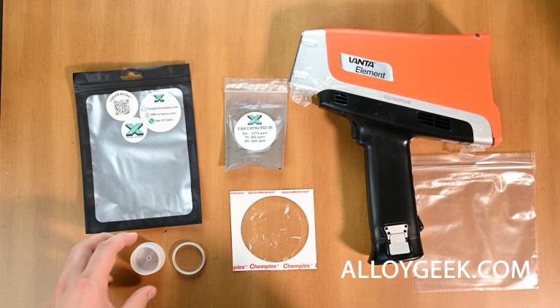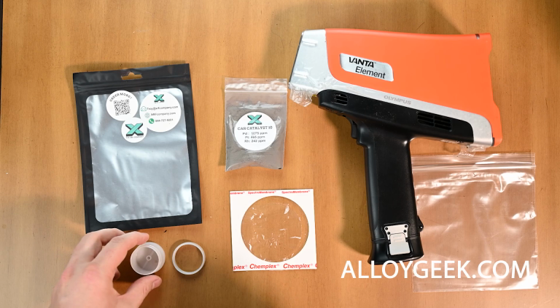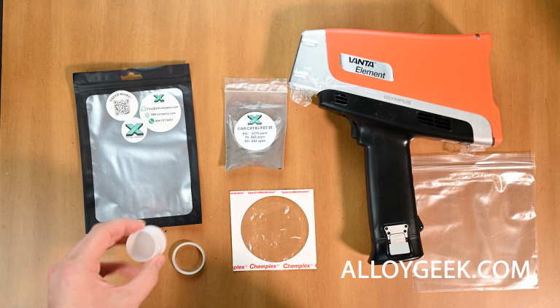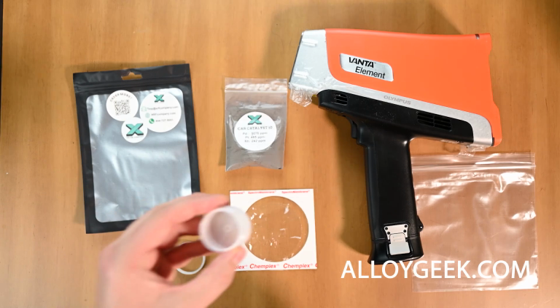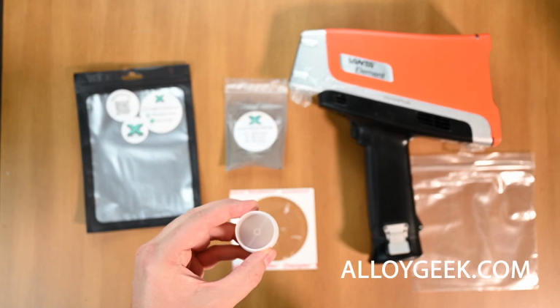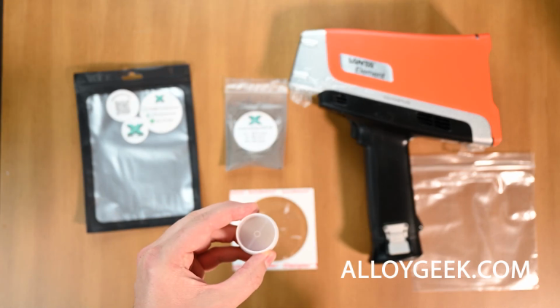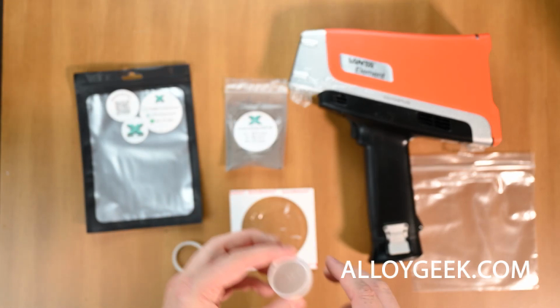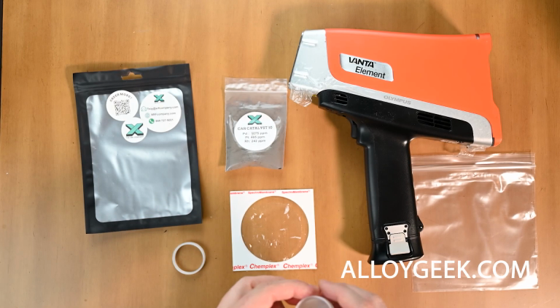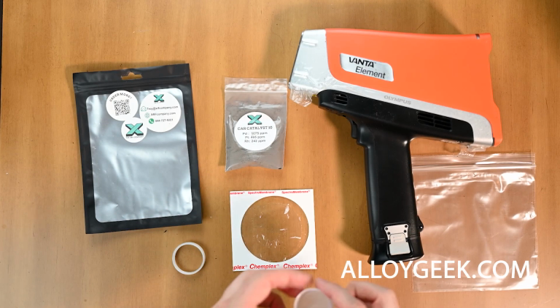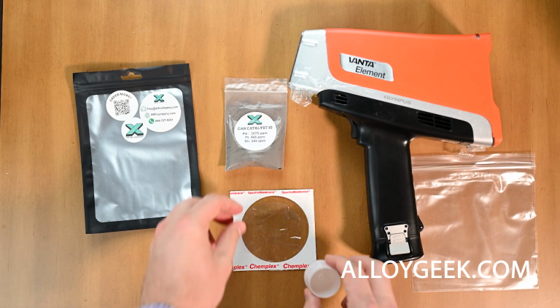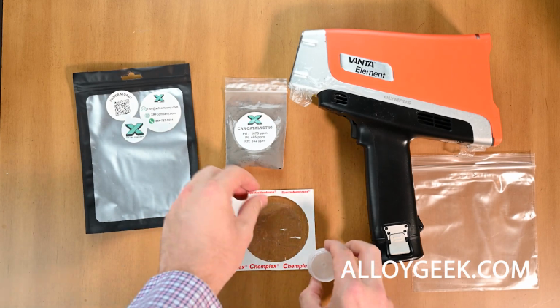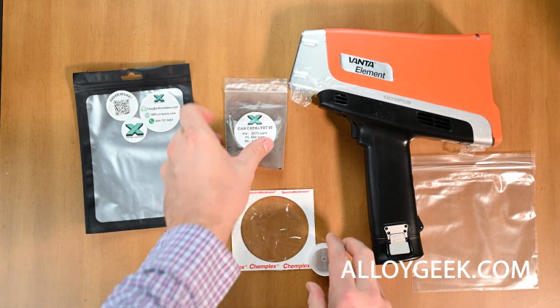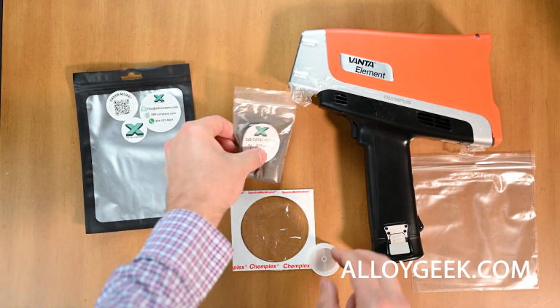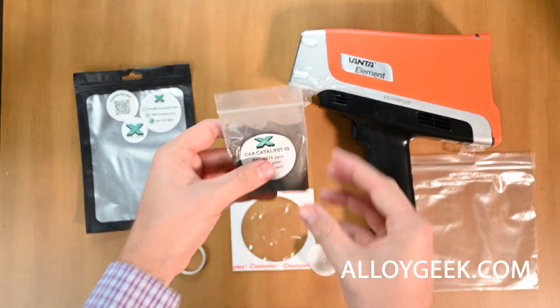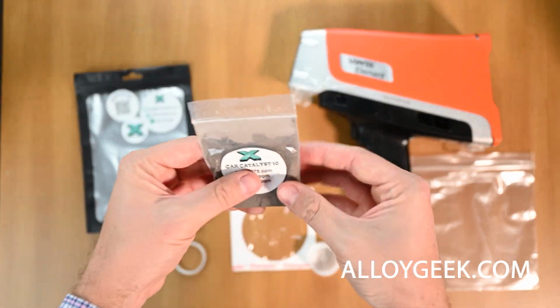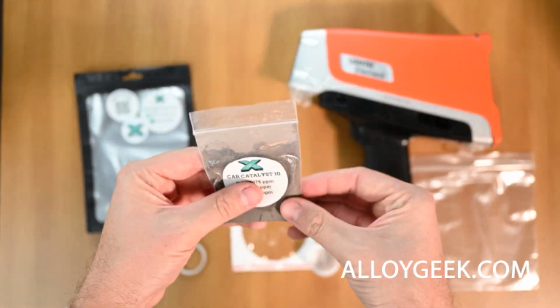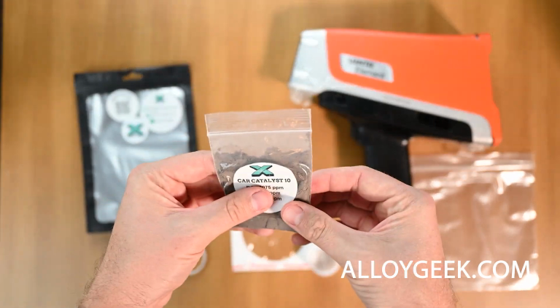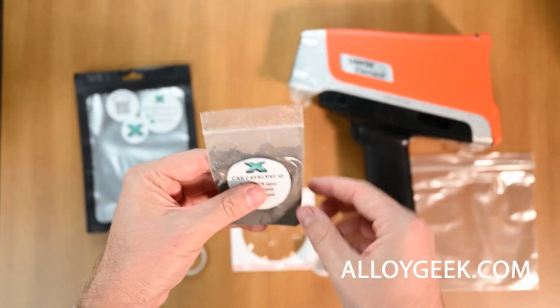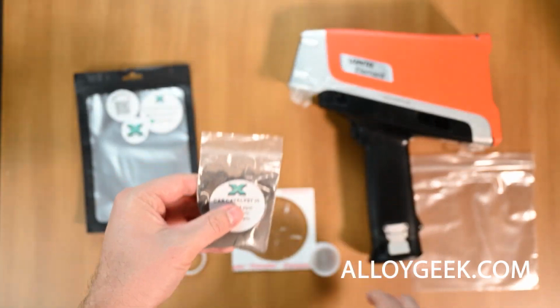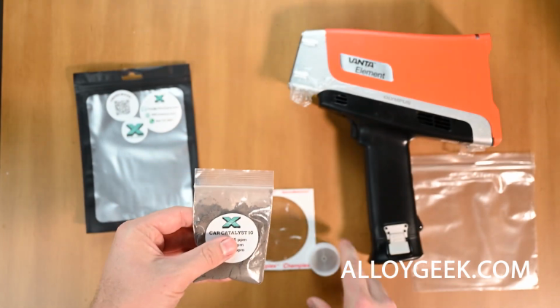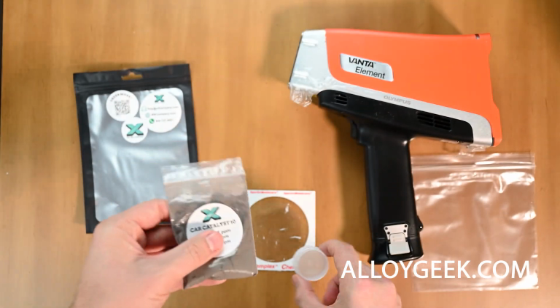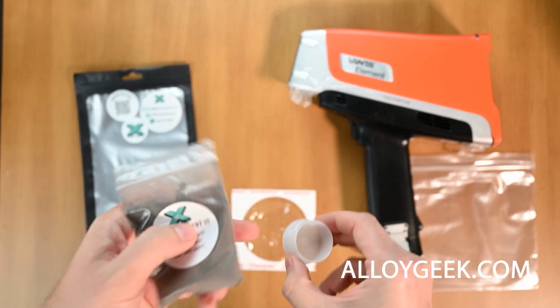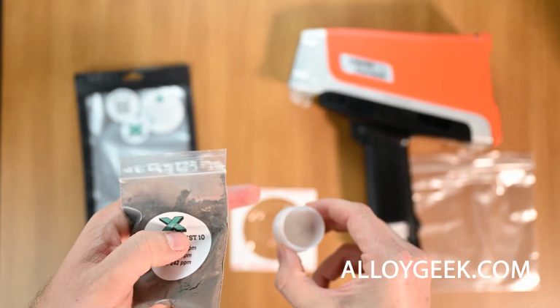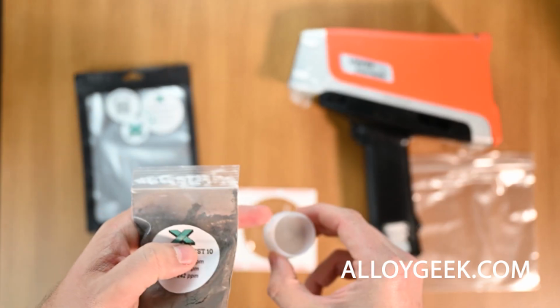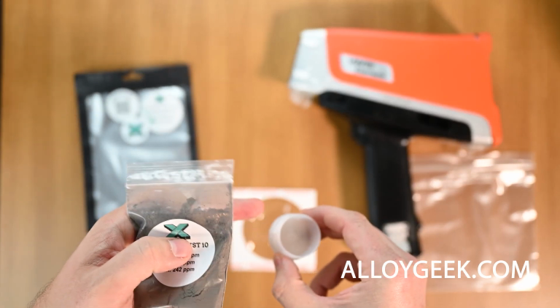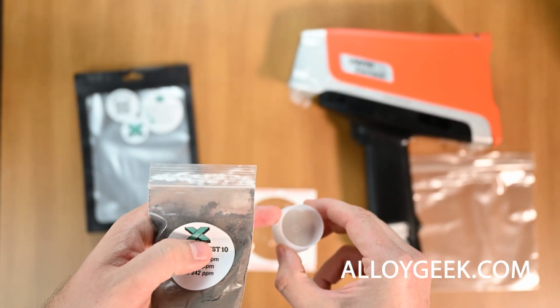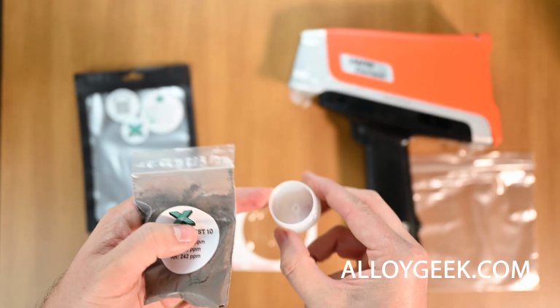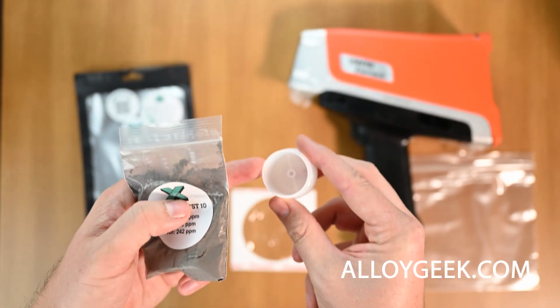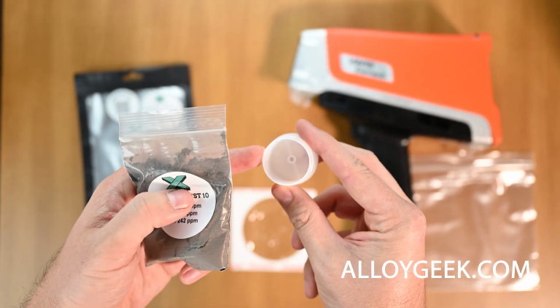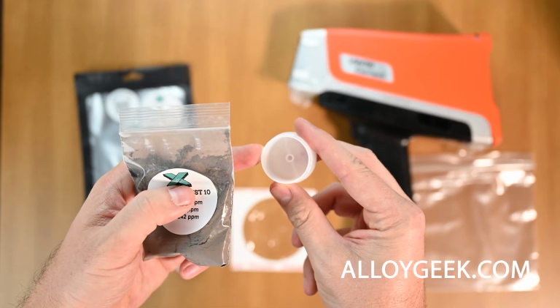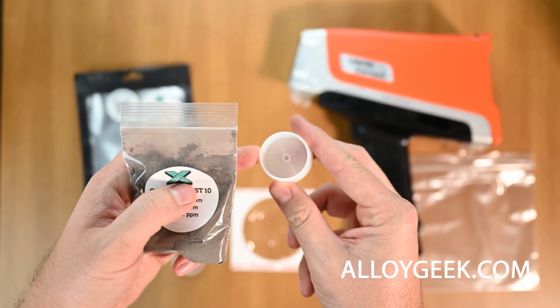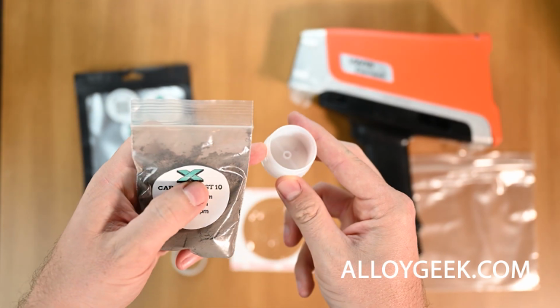This includes a sample cup, which is a closed bottom cup that looks like this one. We're going to need to take our catalytic converter material and put that inside the cup.